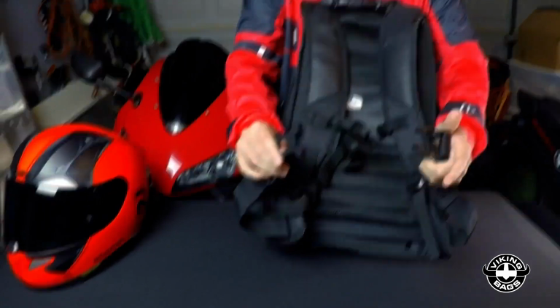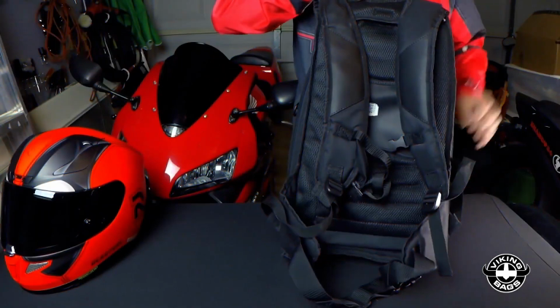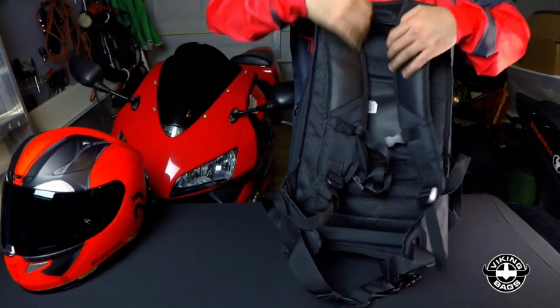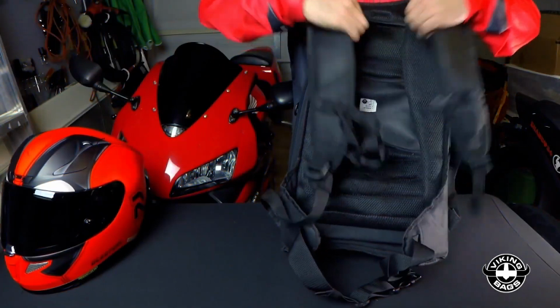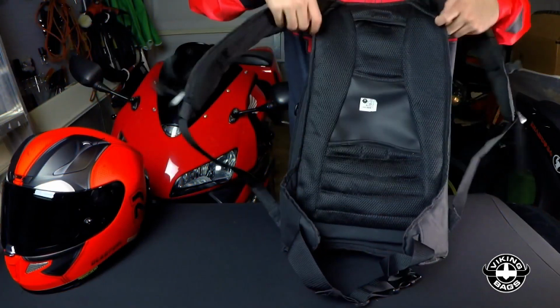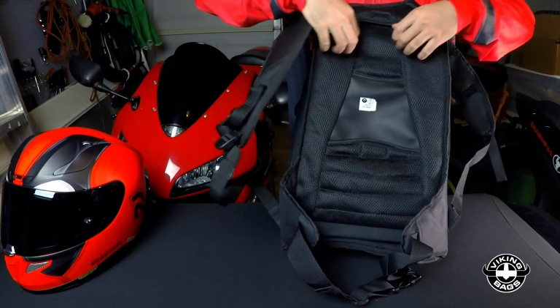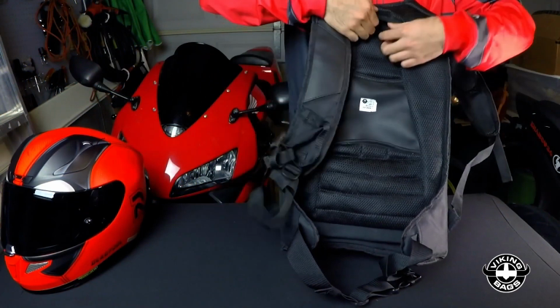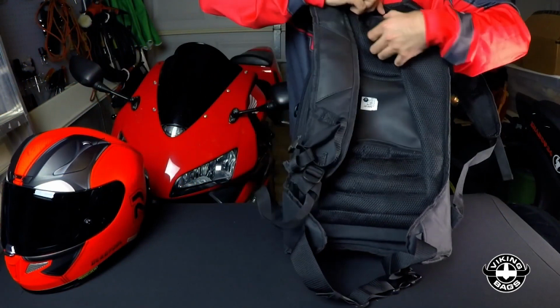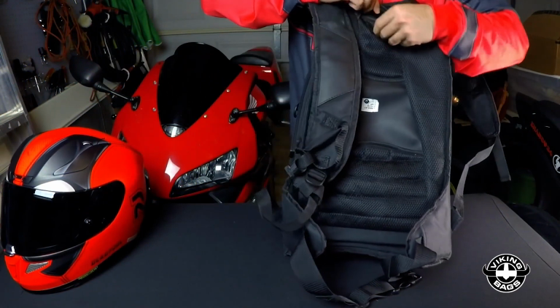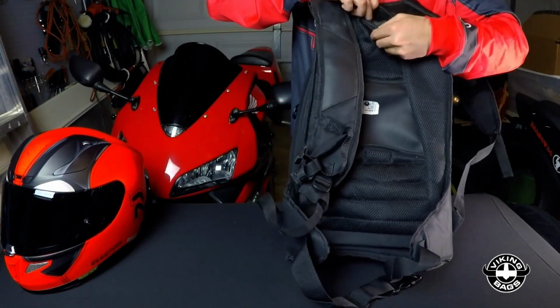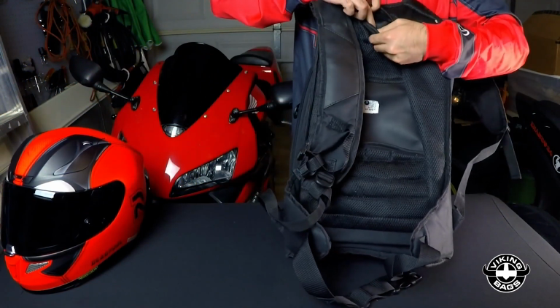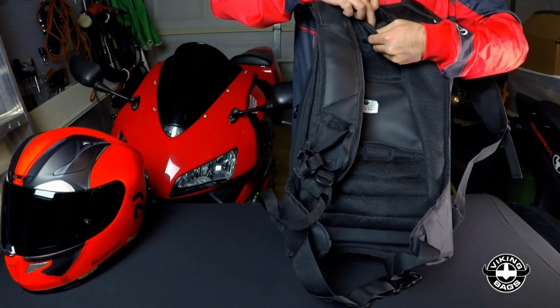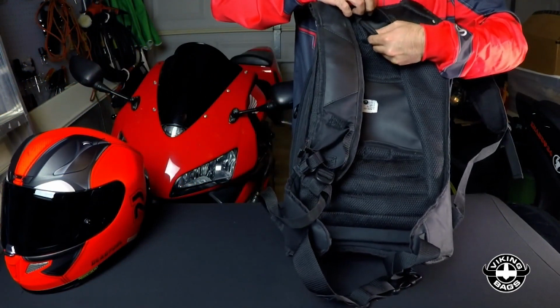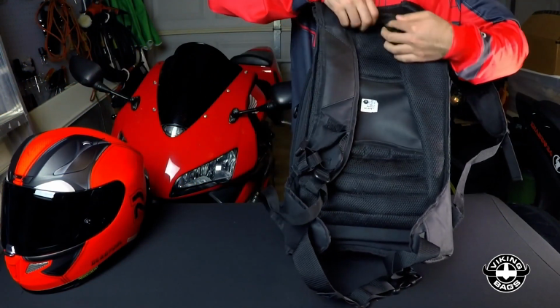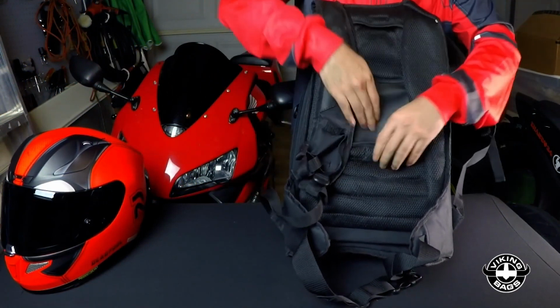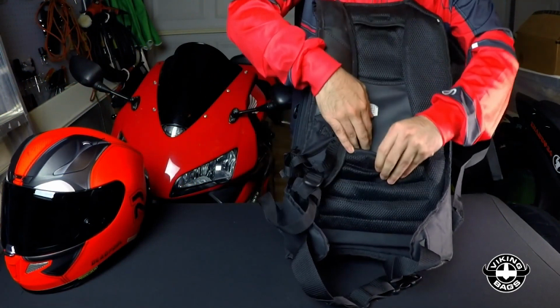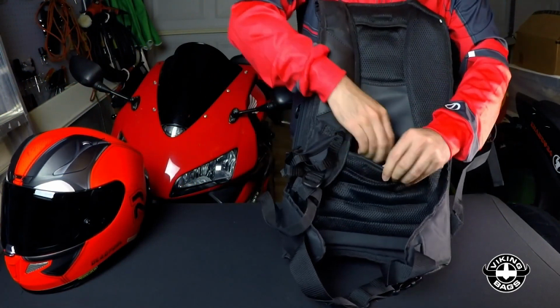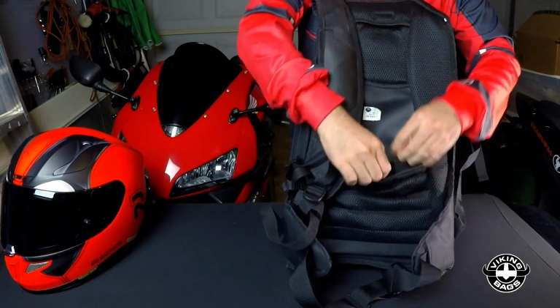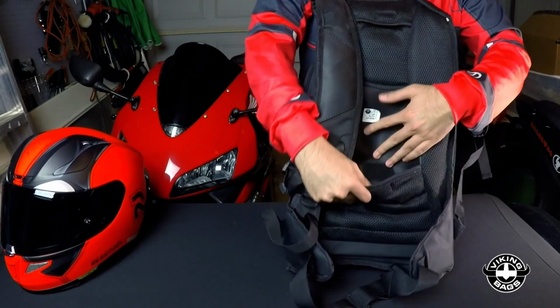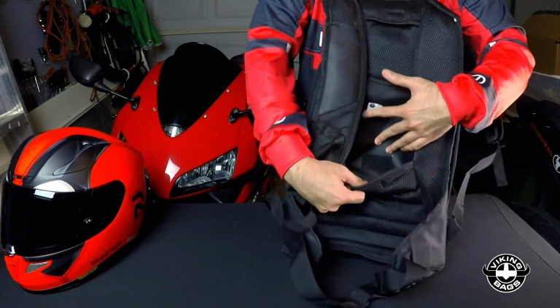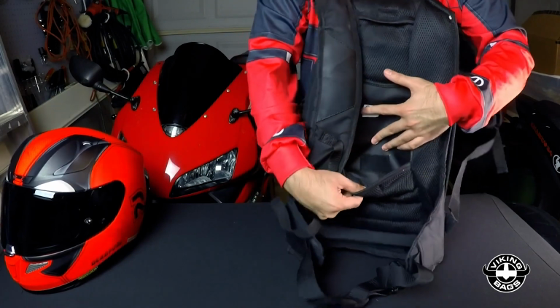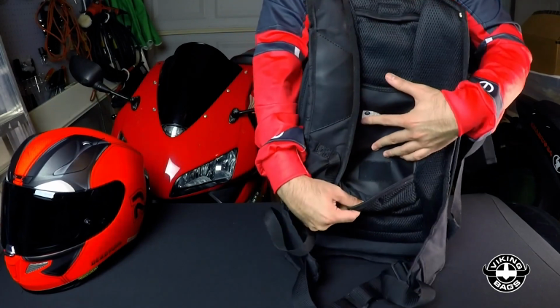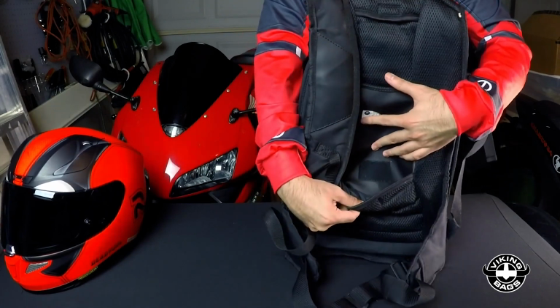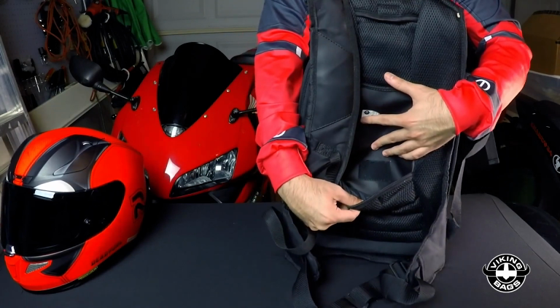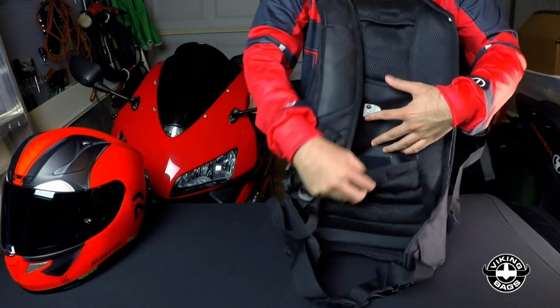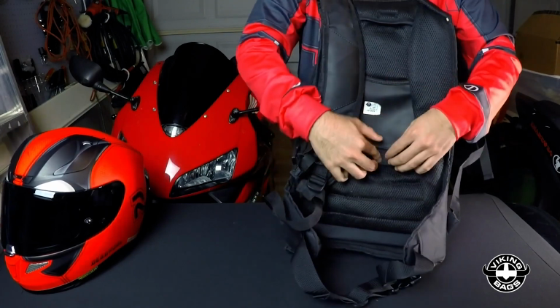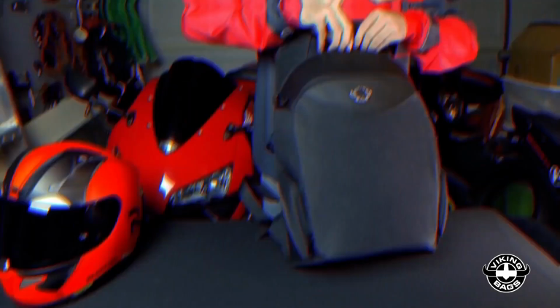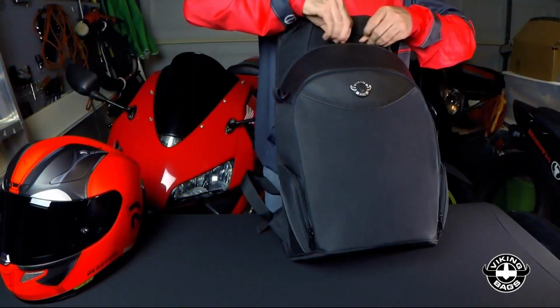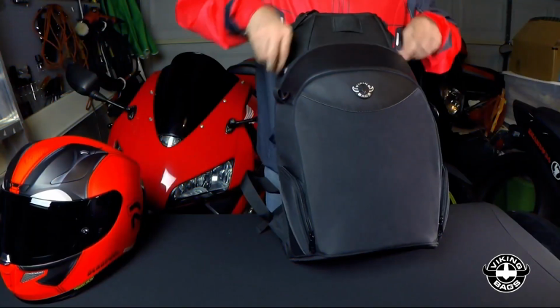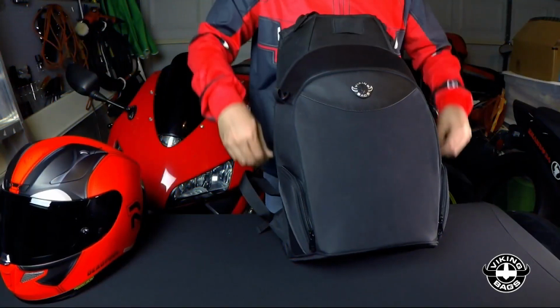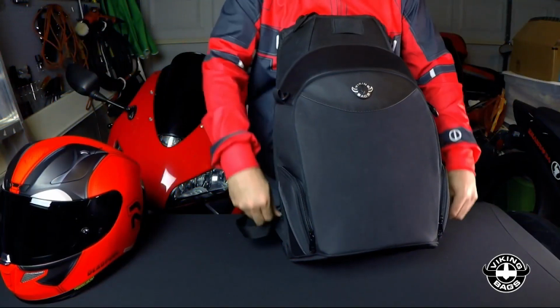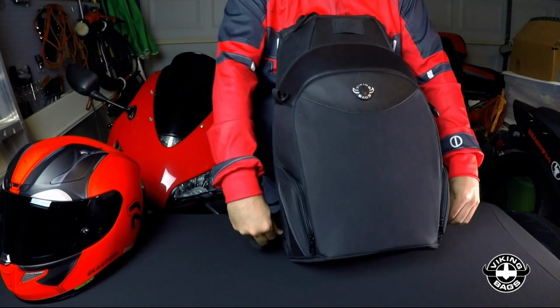In addition to pockets on the side, it has two pockets on the back for small electronics like an MP3 player and quick access to important documents. On the inside, there are a ton more pockets.